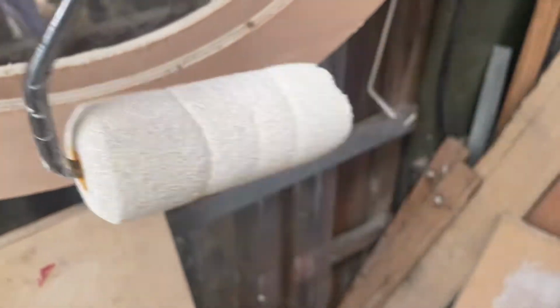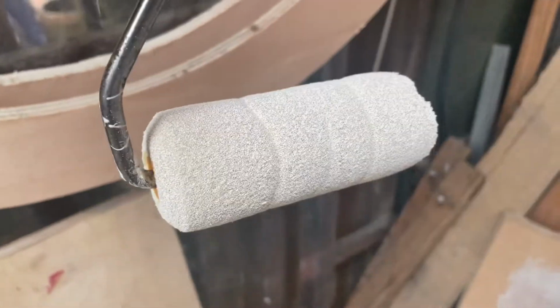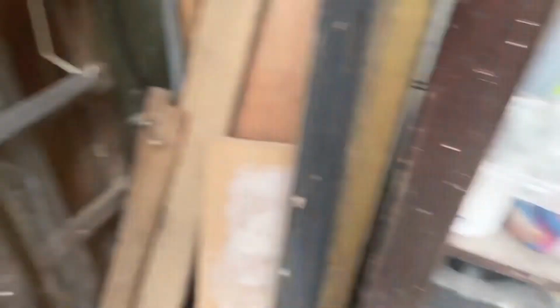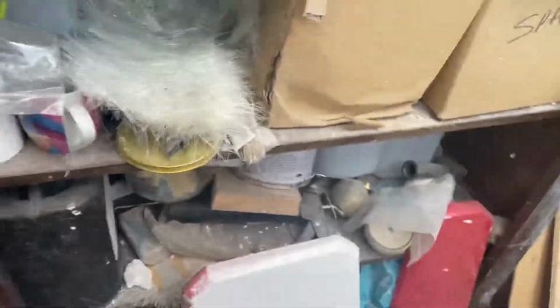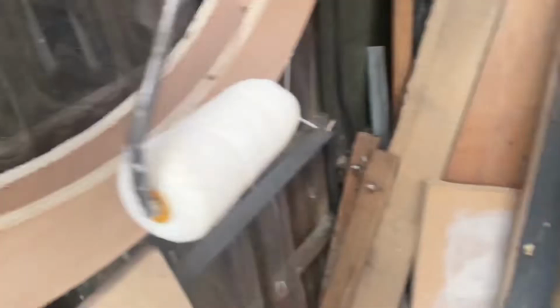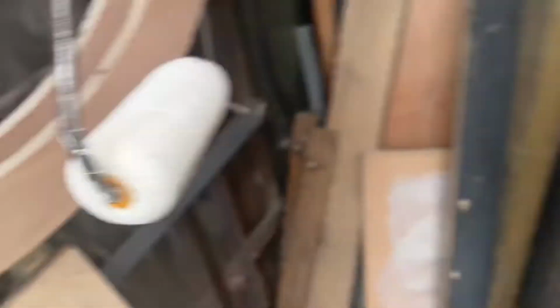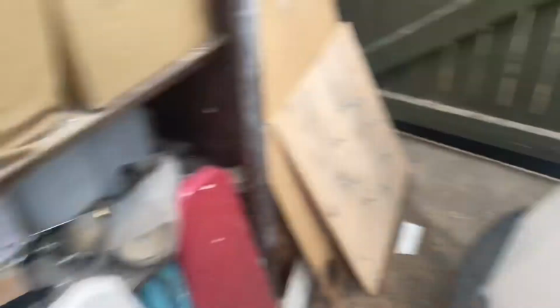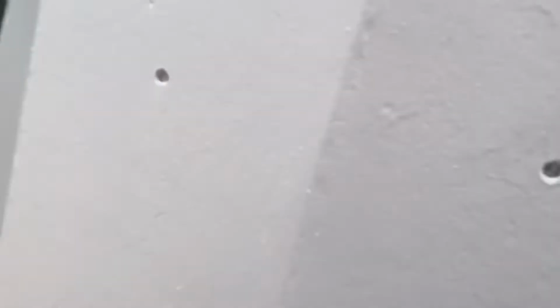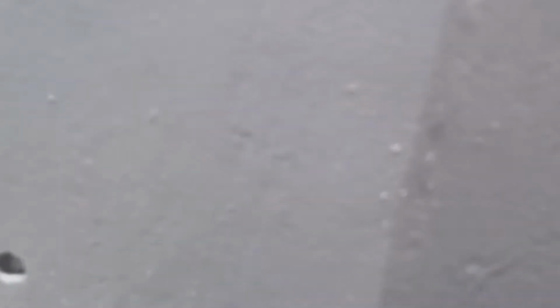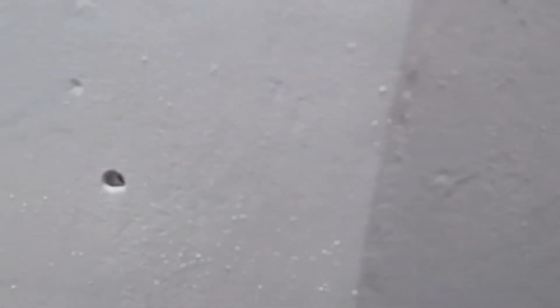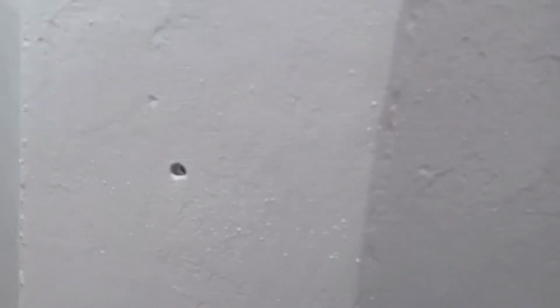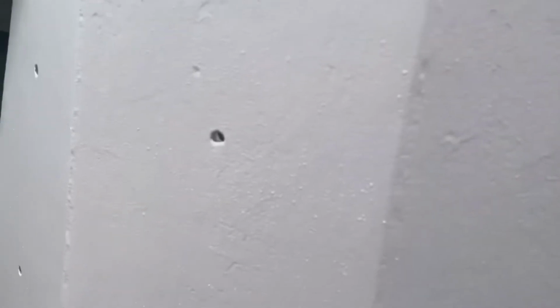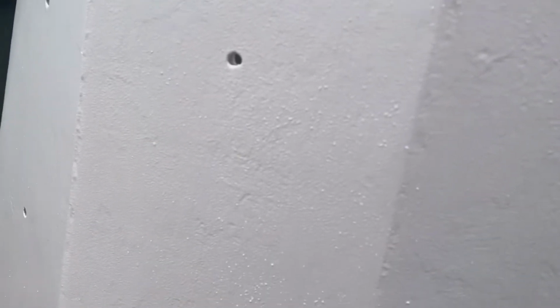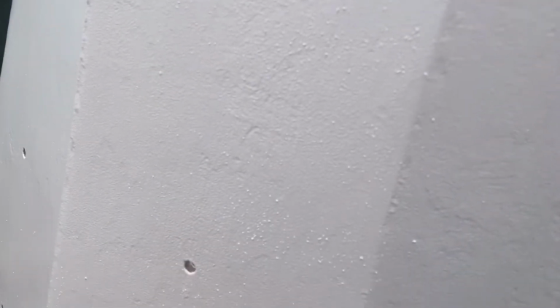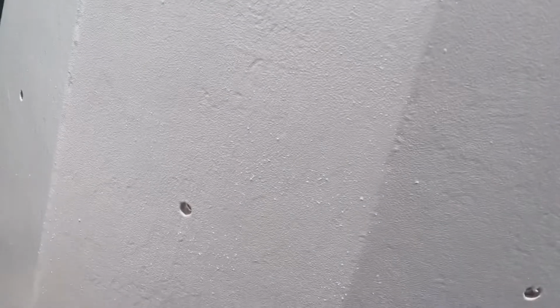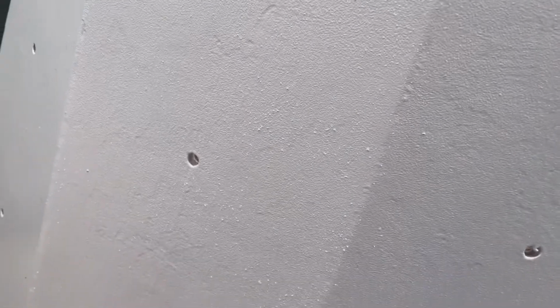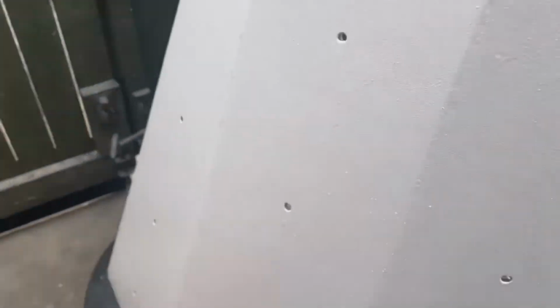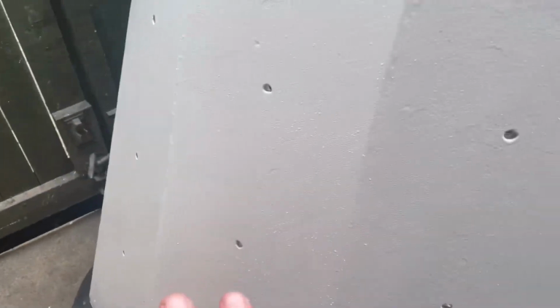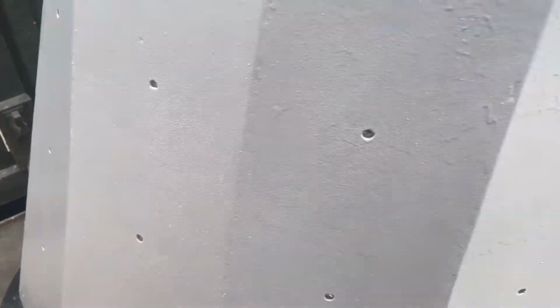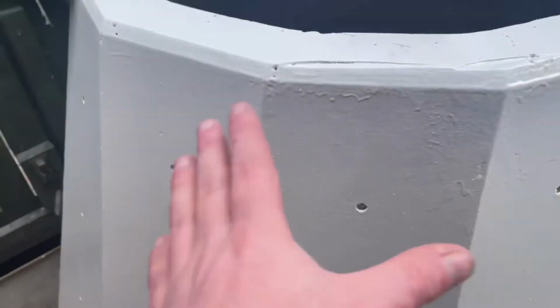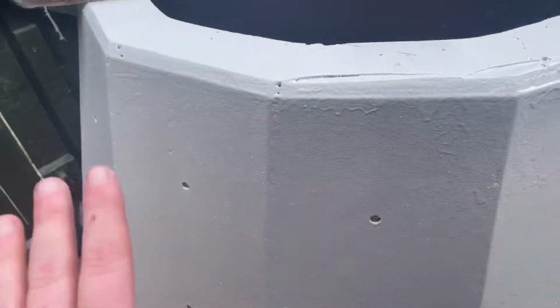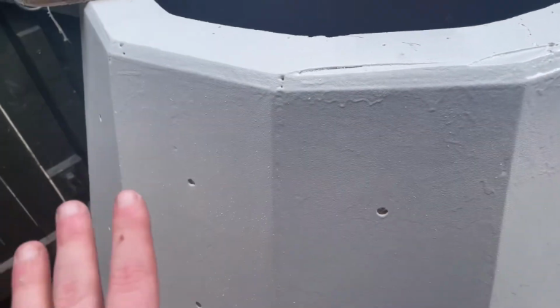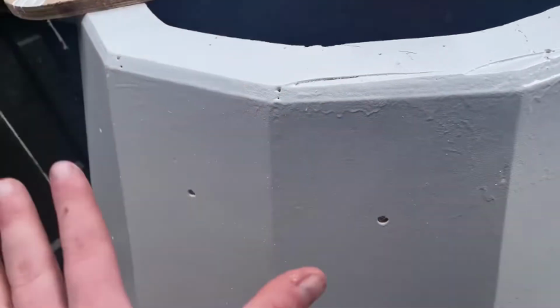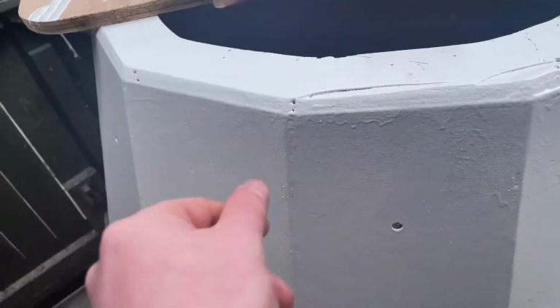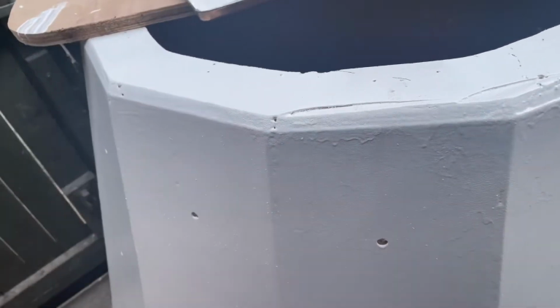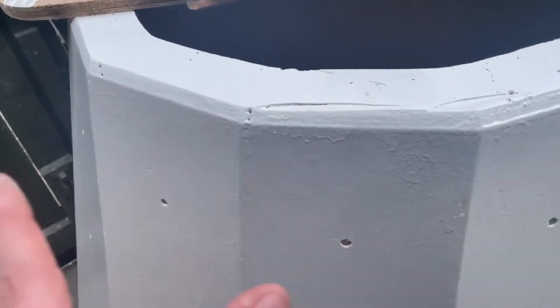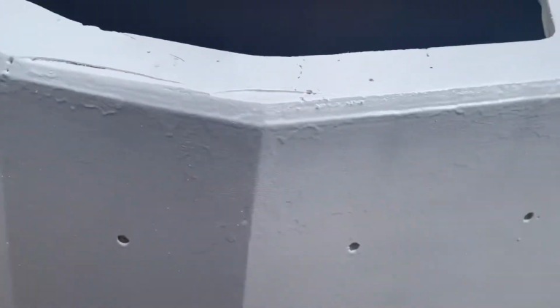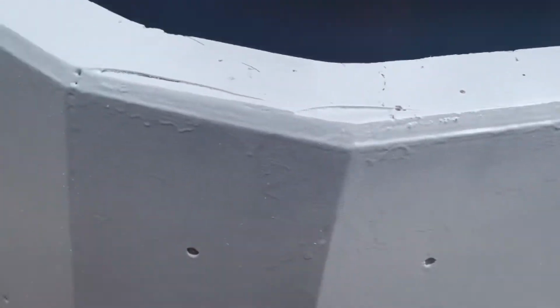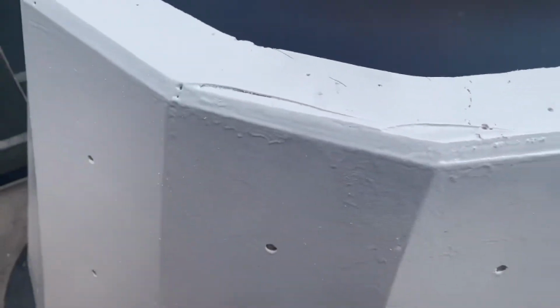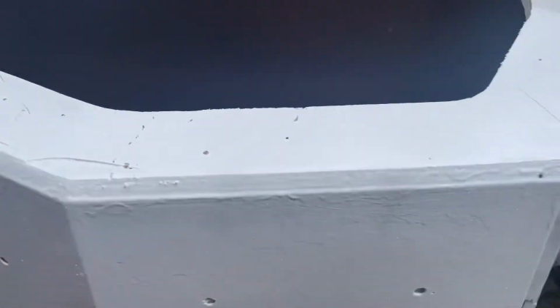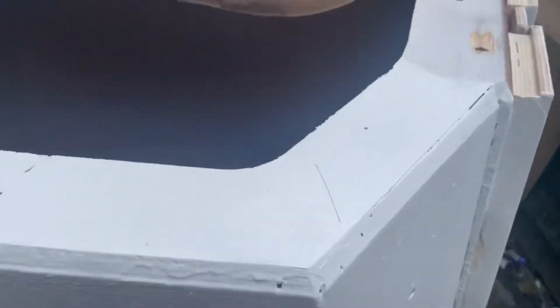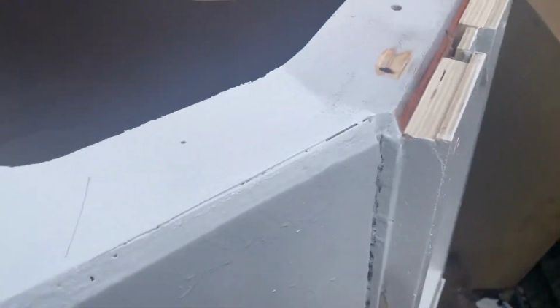You've got to be quick with this — because after about five minutes it starts pulling bits of the foam. And as you can see, there's little blobs here and there. It'll all be sanded back, but once you've done five minutes, your time's up, you've got to just leave it.